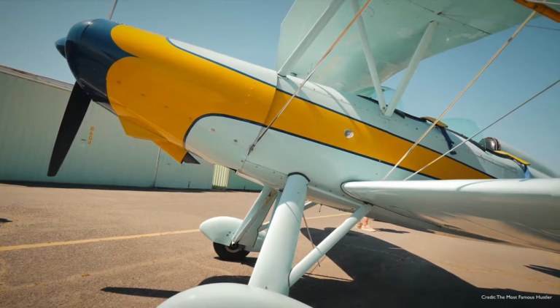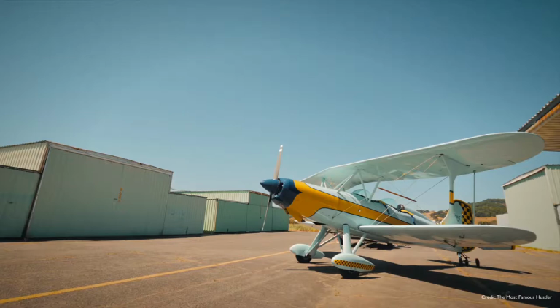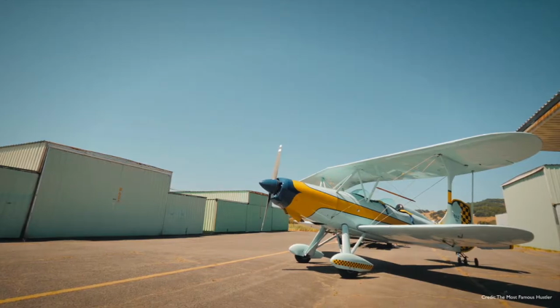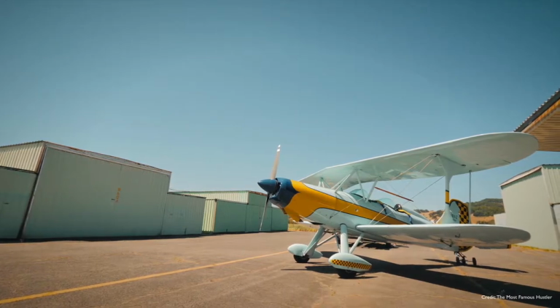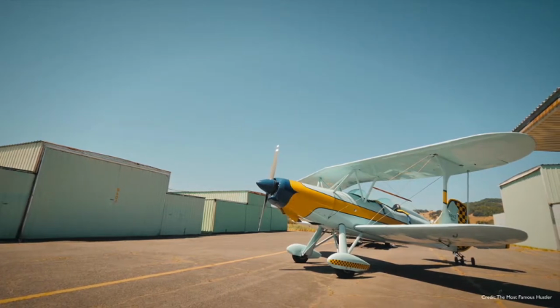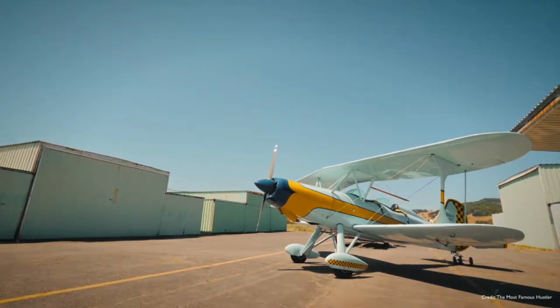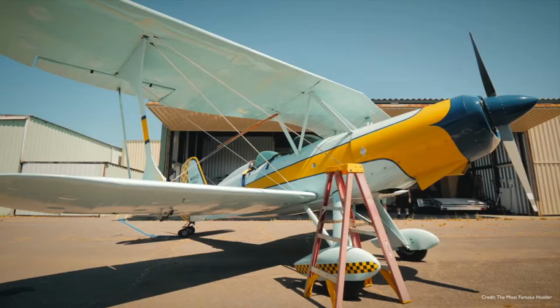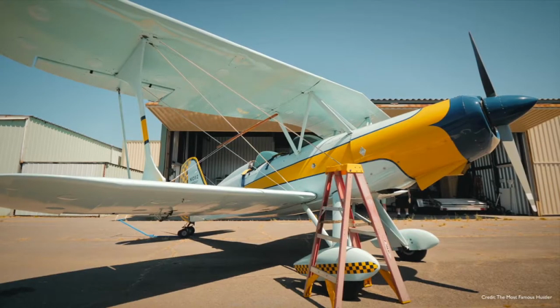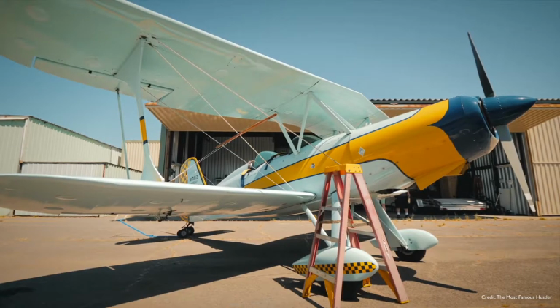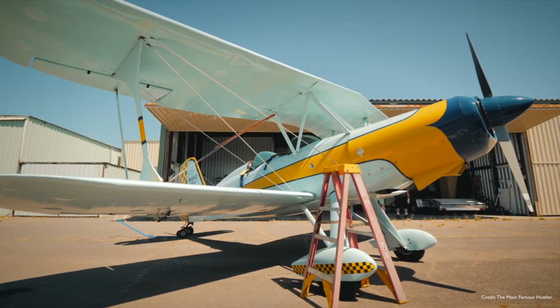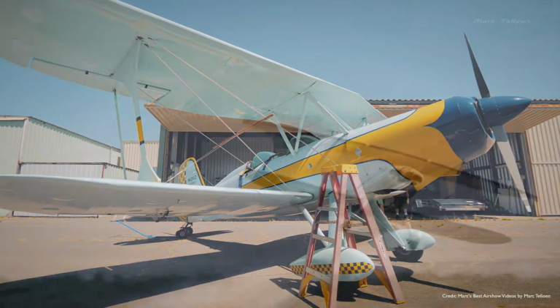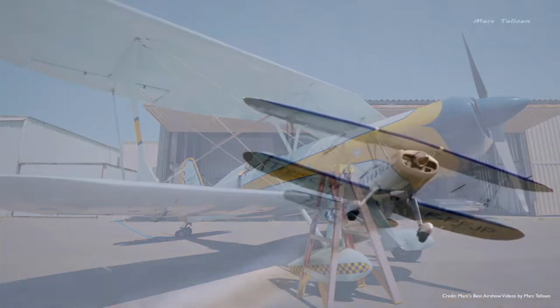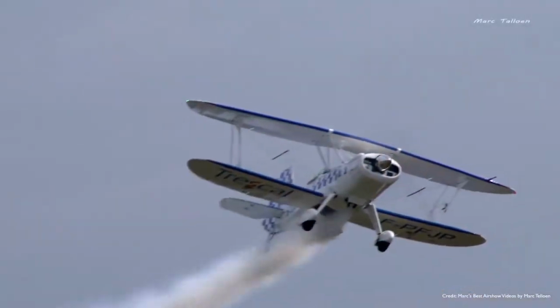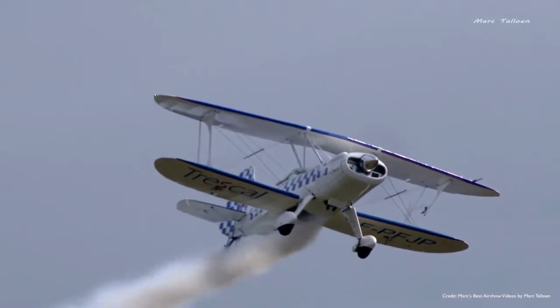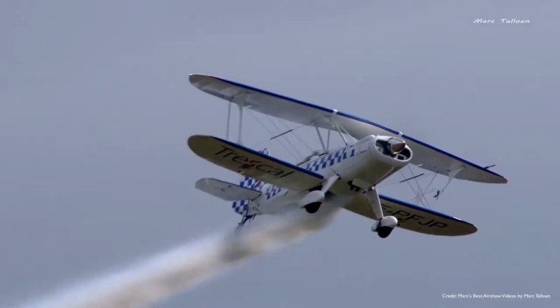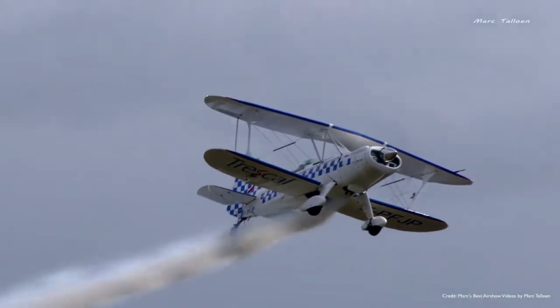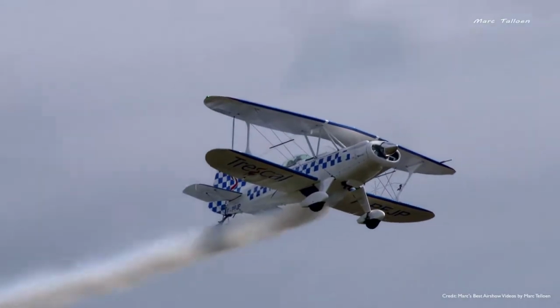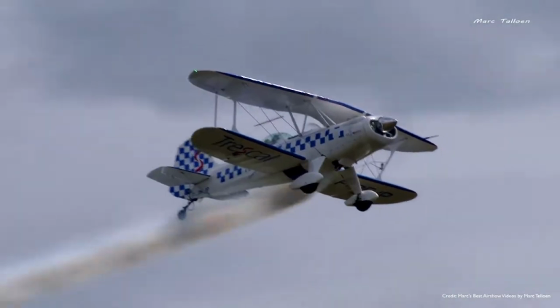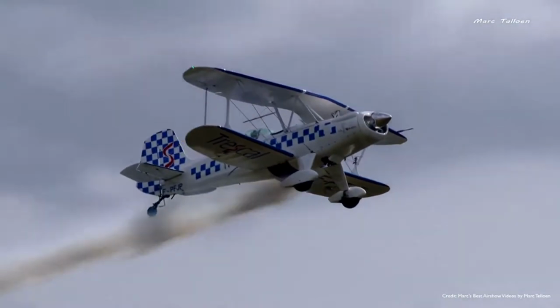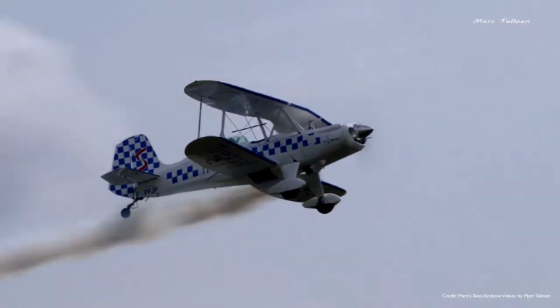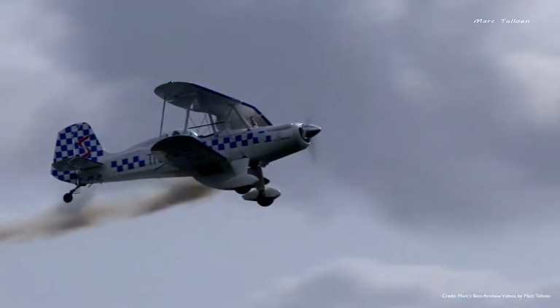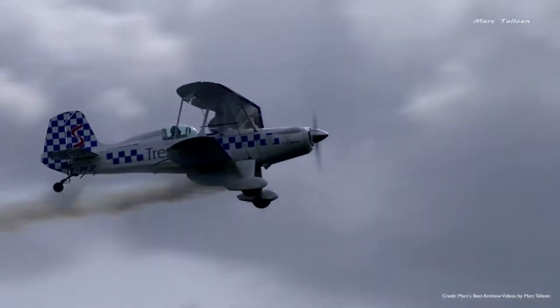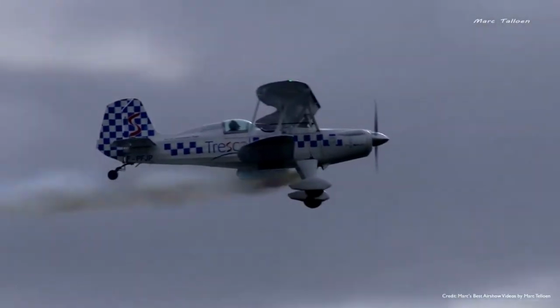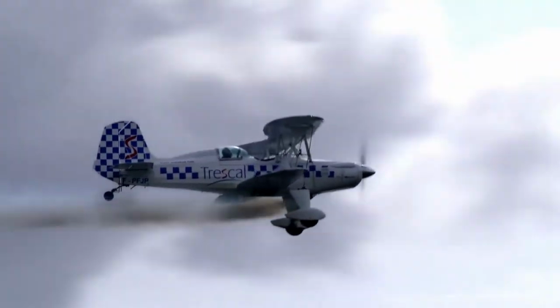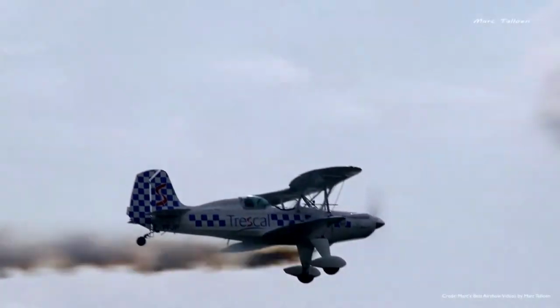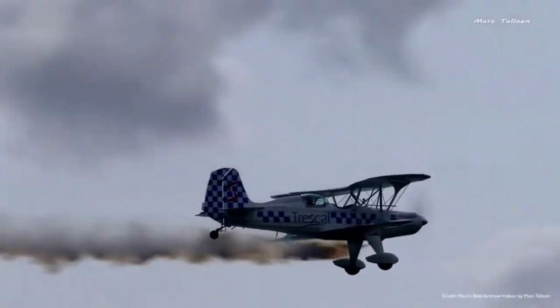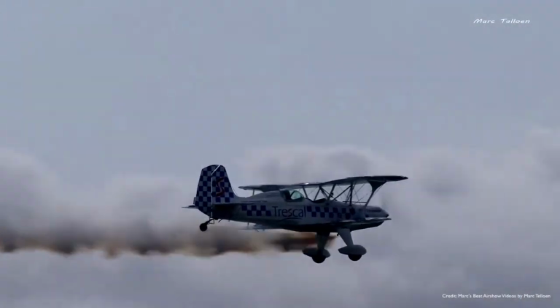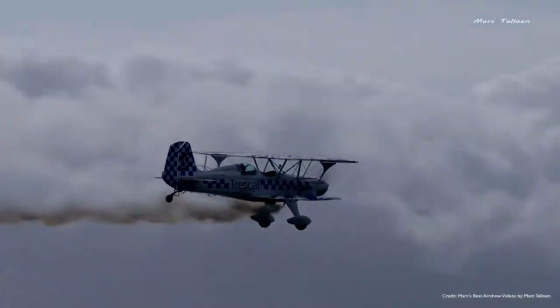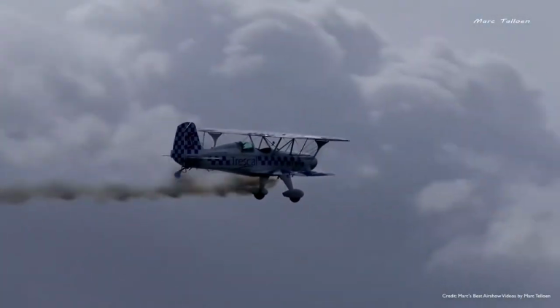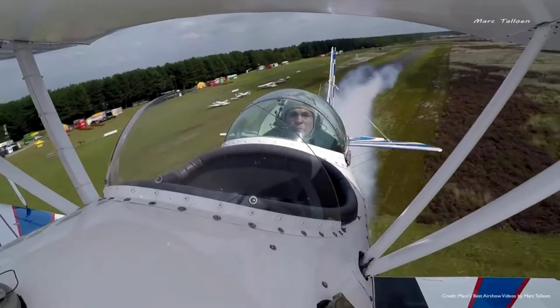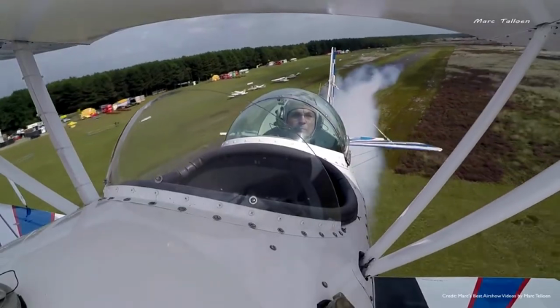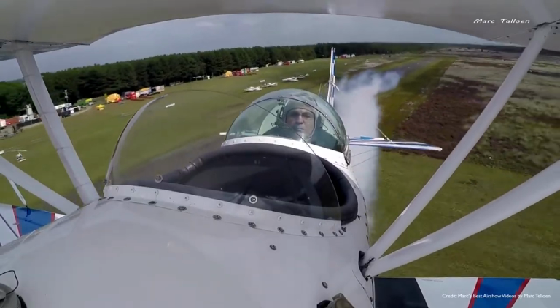It's a kit-built, home-built aircraft by the company Aircraft Spruce. If you want to buy the kit, it is going to set you back $16,700, and that is without an engine — so you're going to want to put an engine in it.